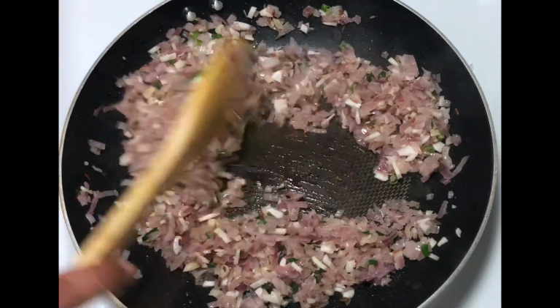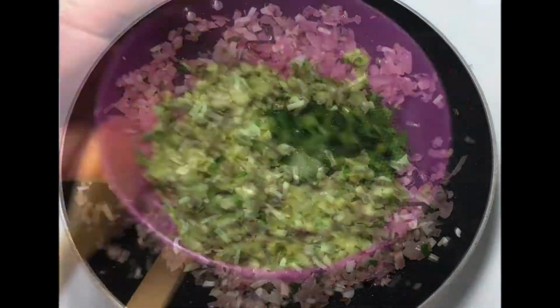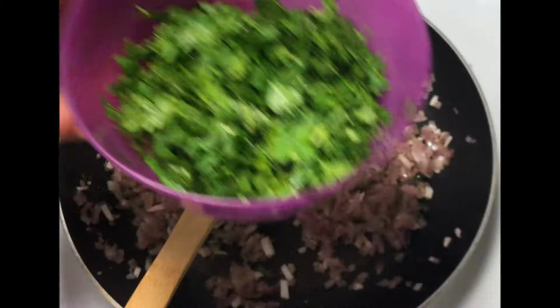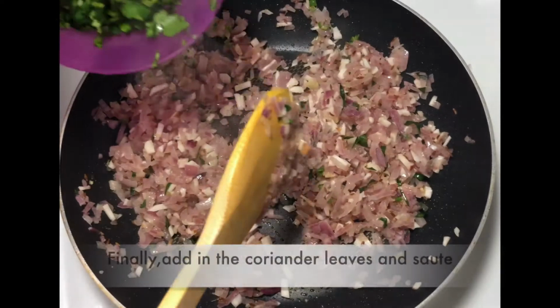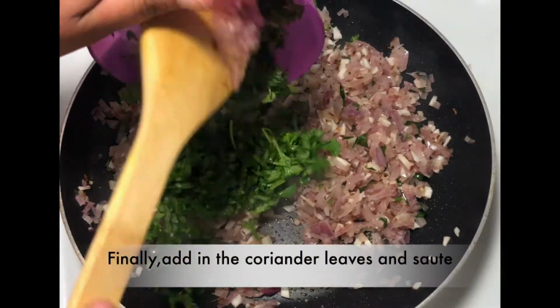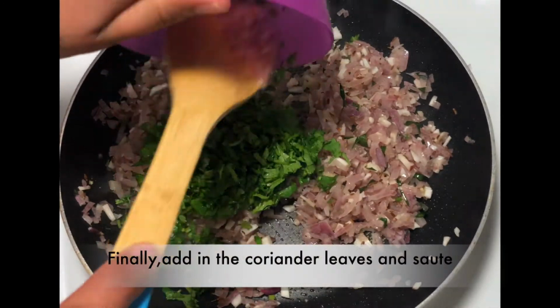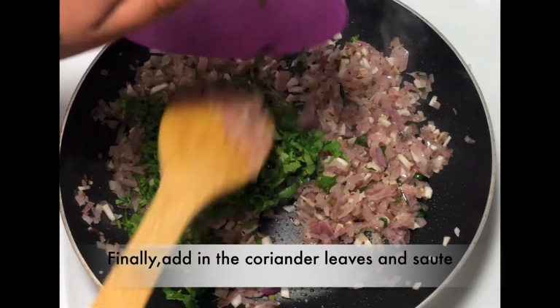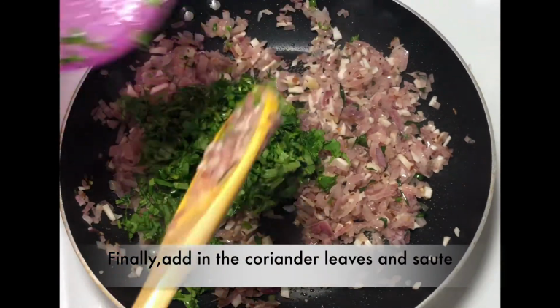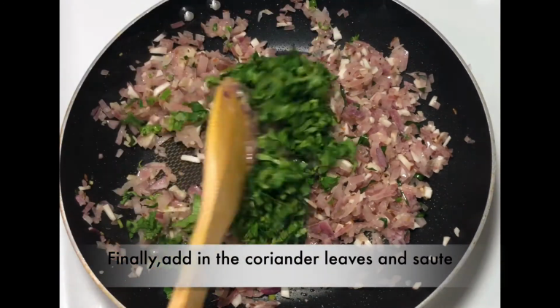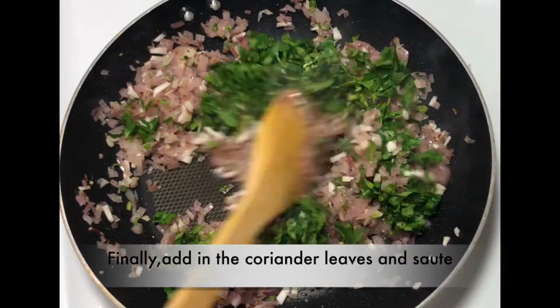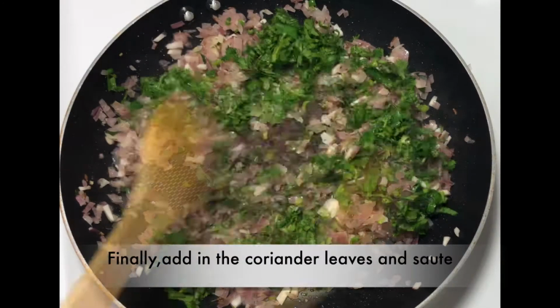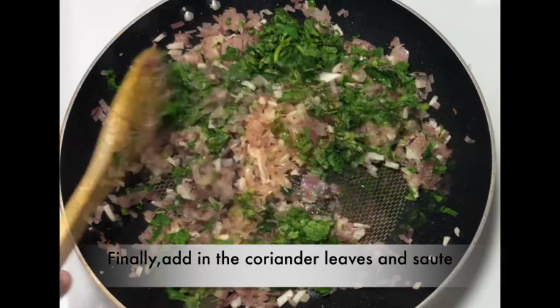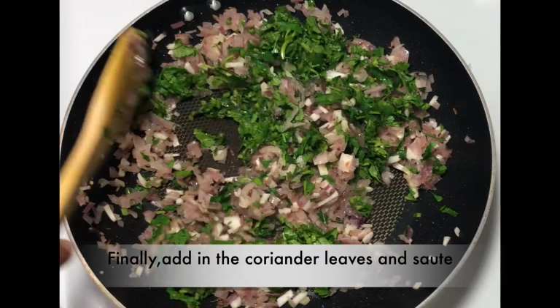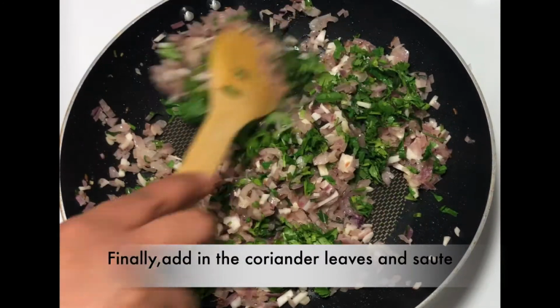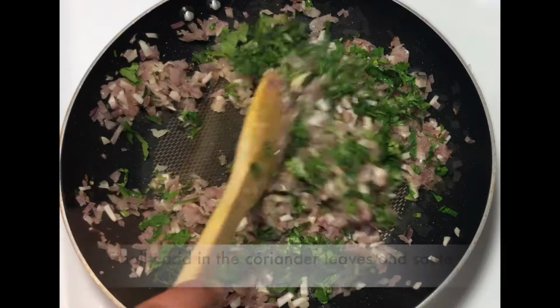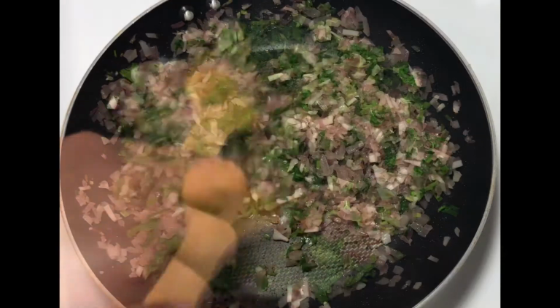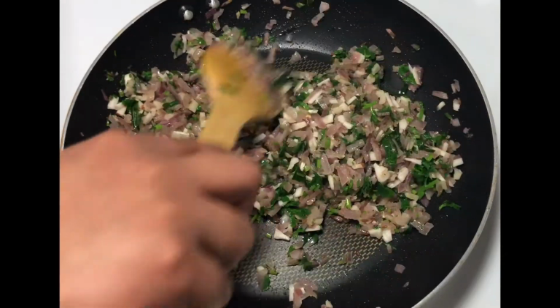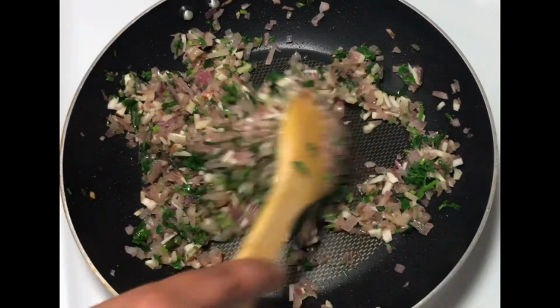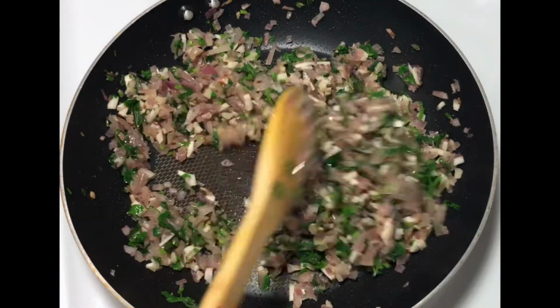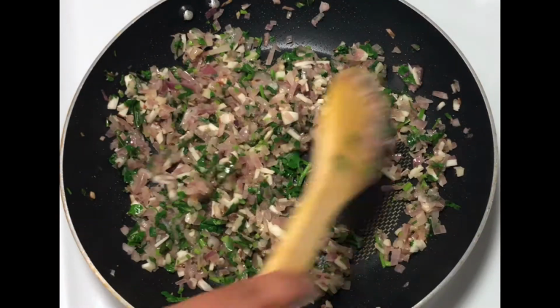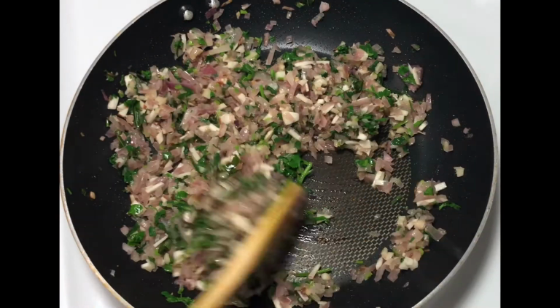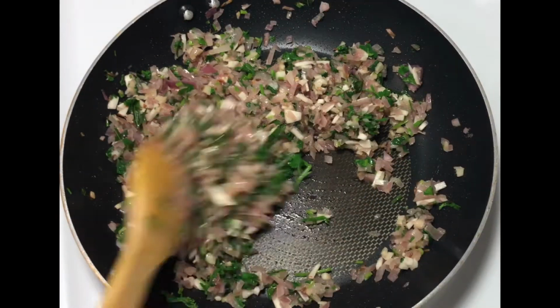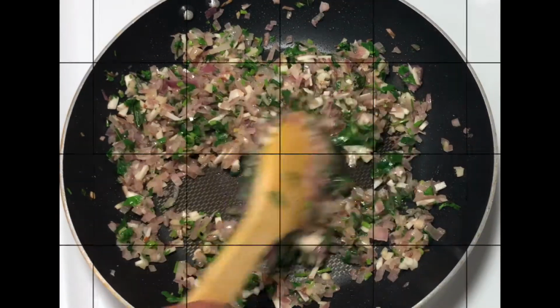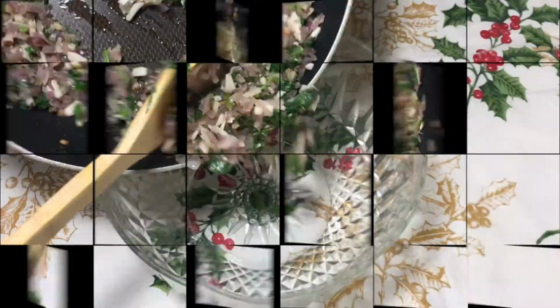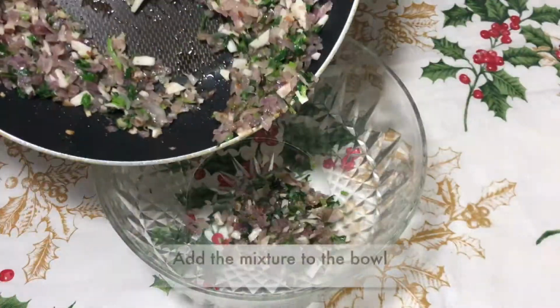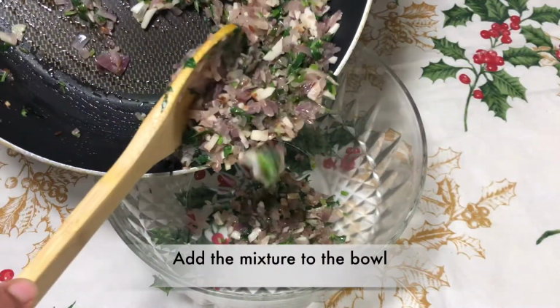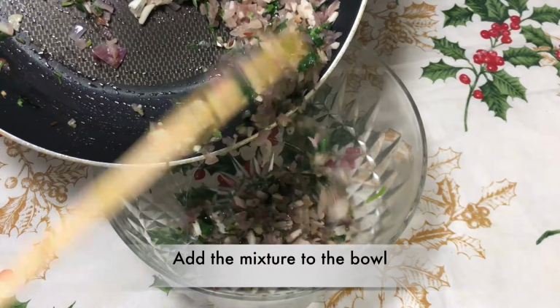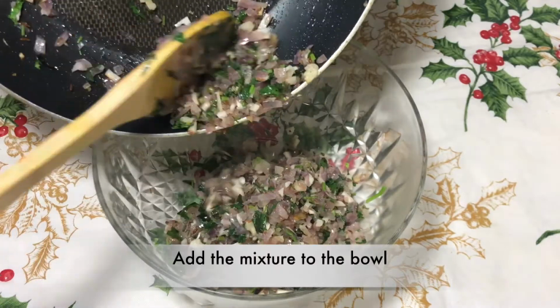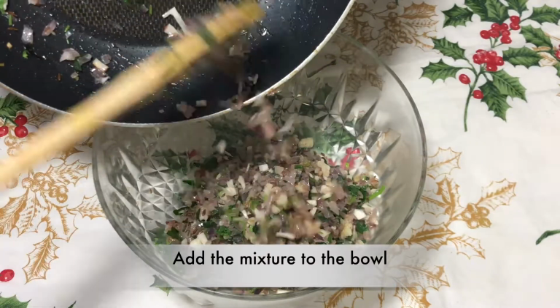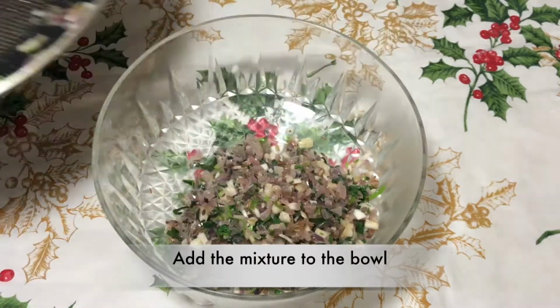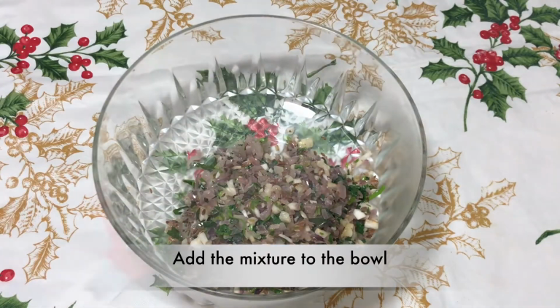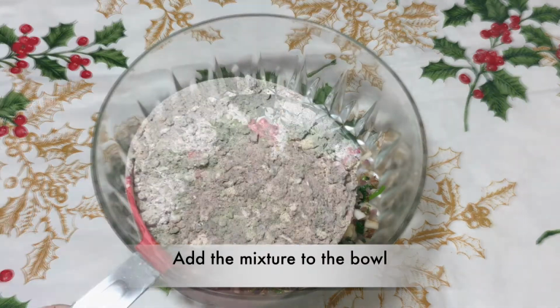Finally, add in the chopped coriander leaves and sauté well. Ragi is an excellent source of natural iron and thus it is a boon for anemic patients. Add the sautéed mixture into the bowl. Now we will start making the dough.